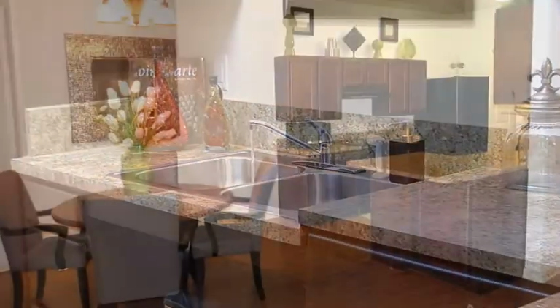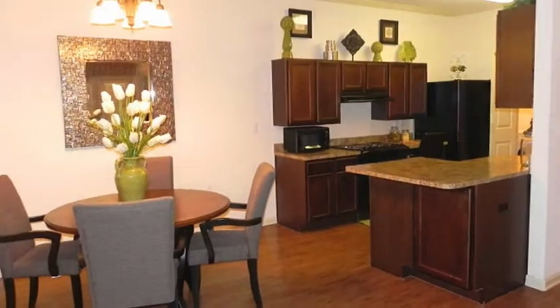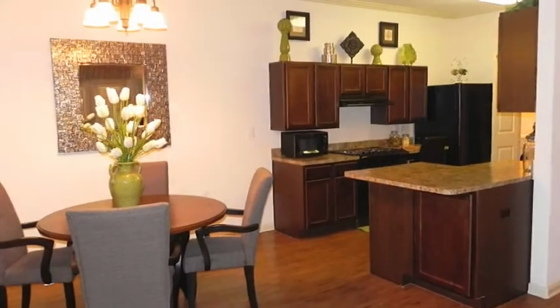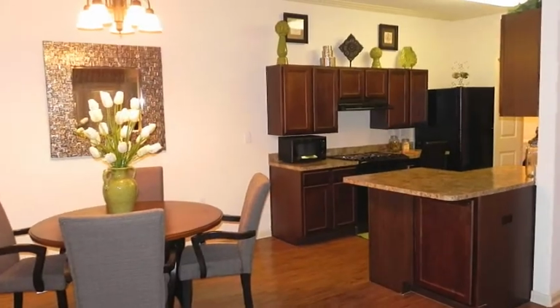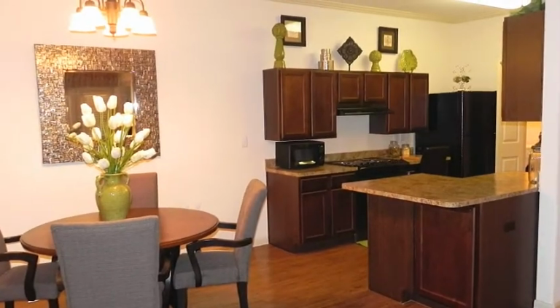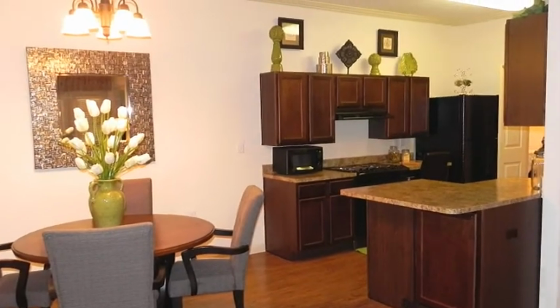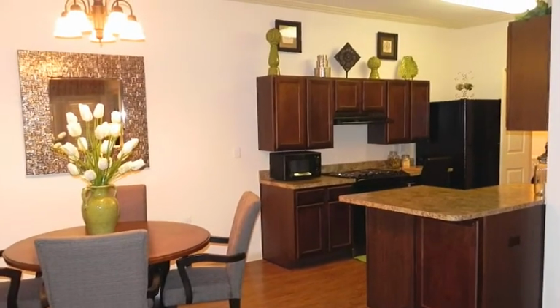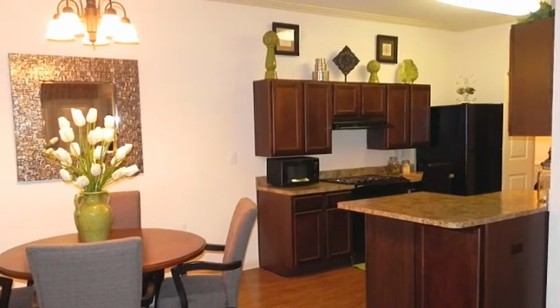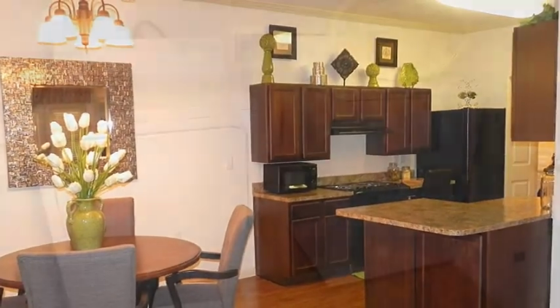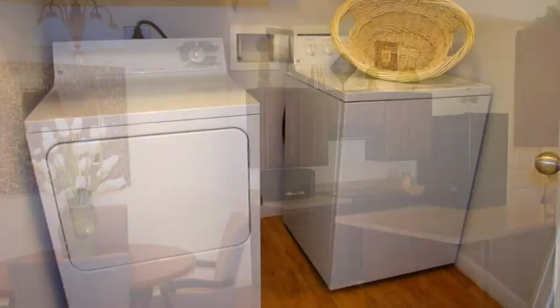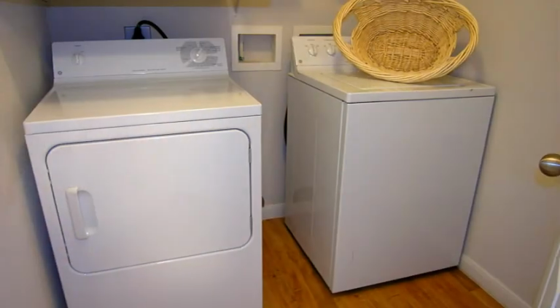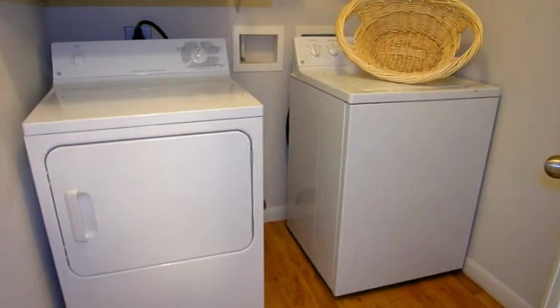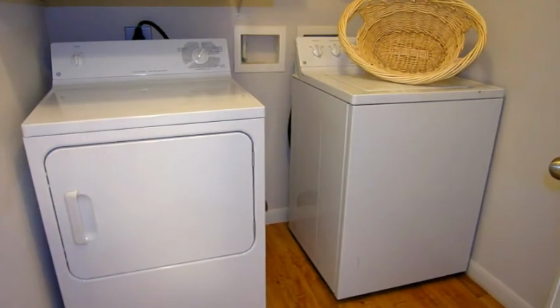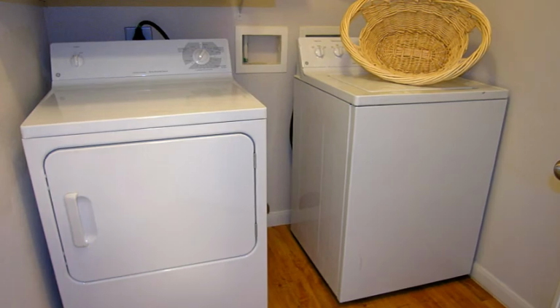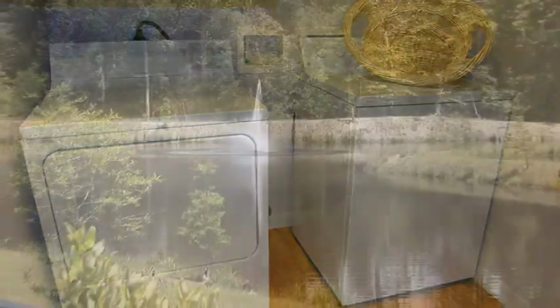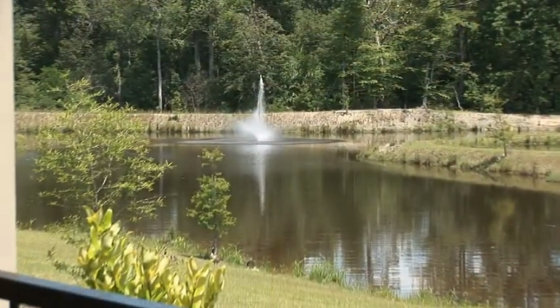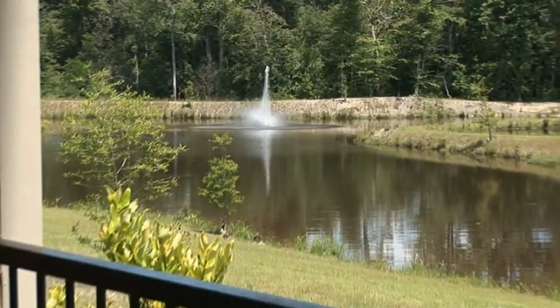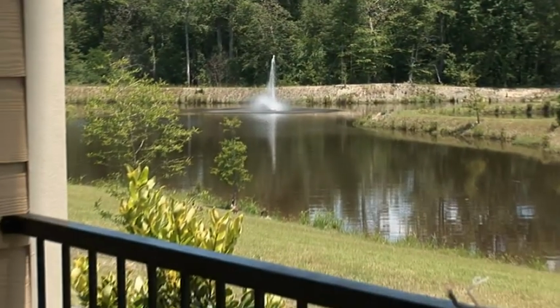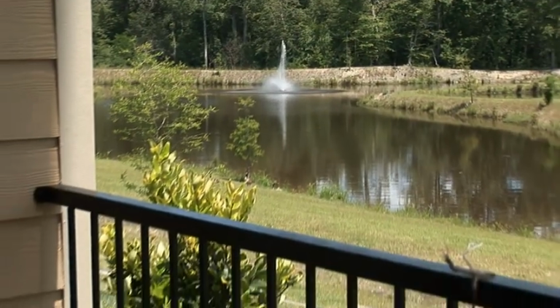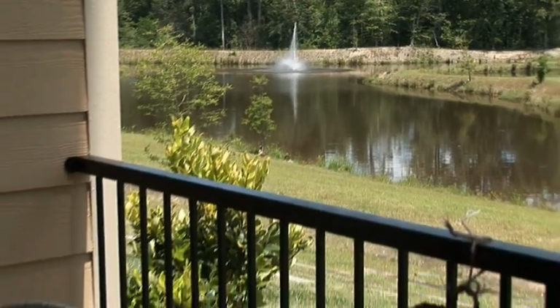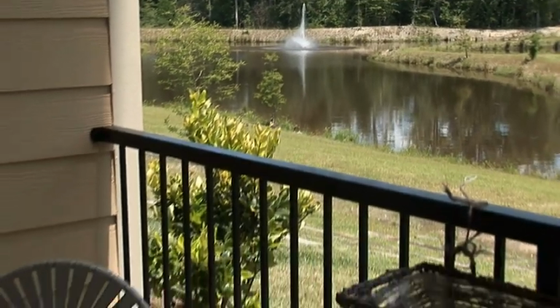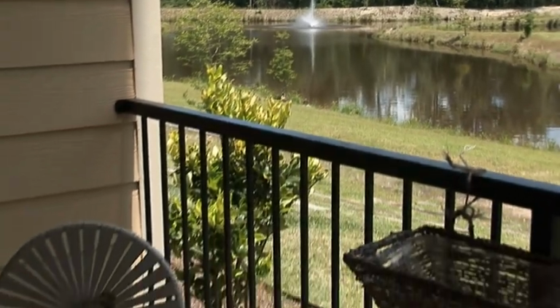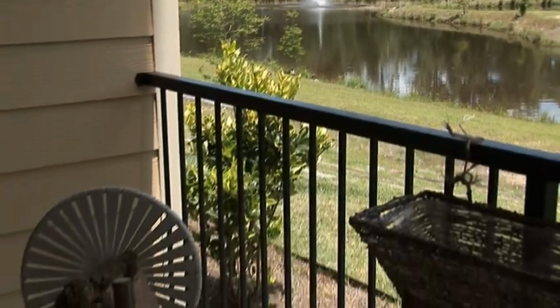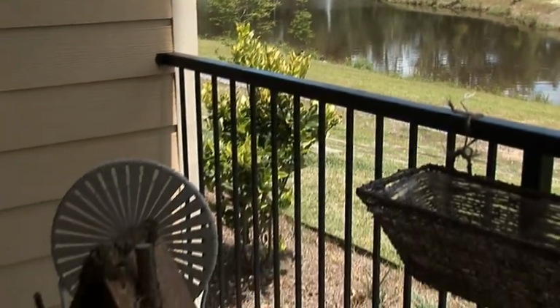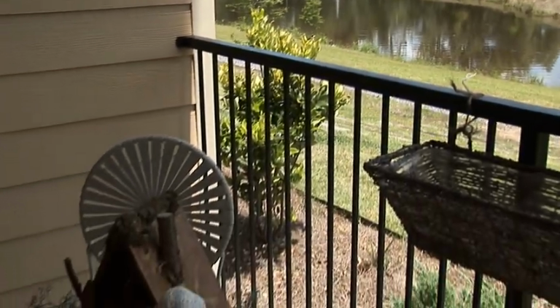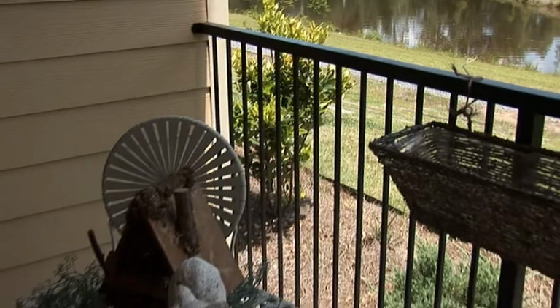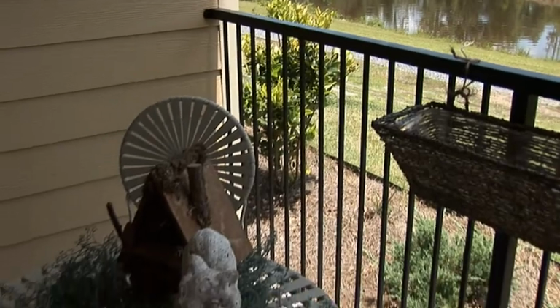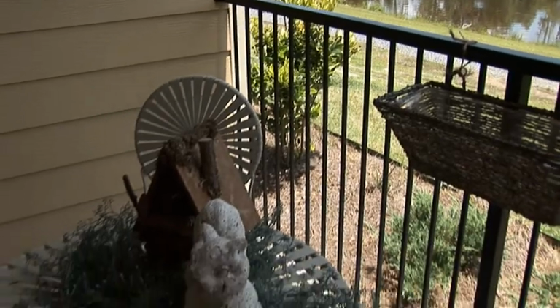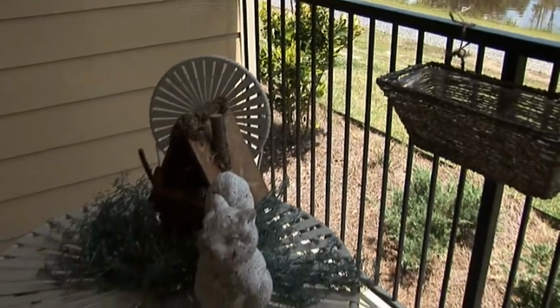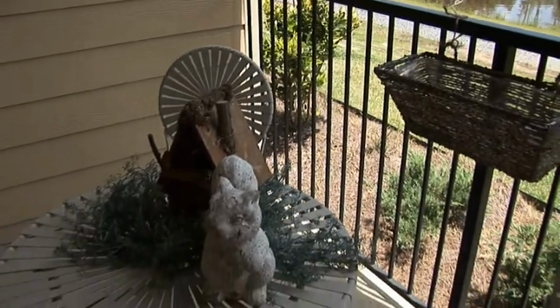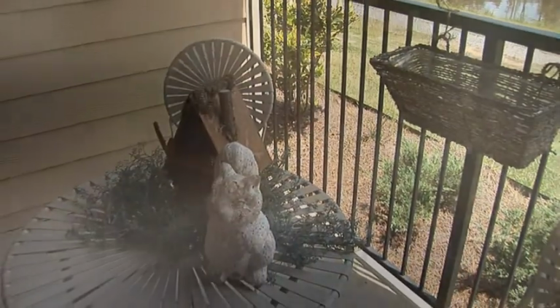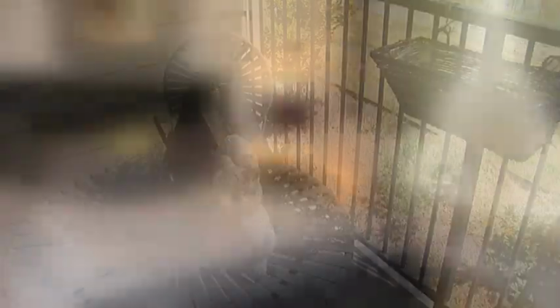You're sure to love the contemporary cabinetry in a golden walnut hue, not to mention your in-unit washer and dryer. Step out onto your private patio or balcony for a breath of fresh air and nature-inspired views.